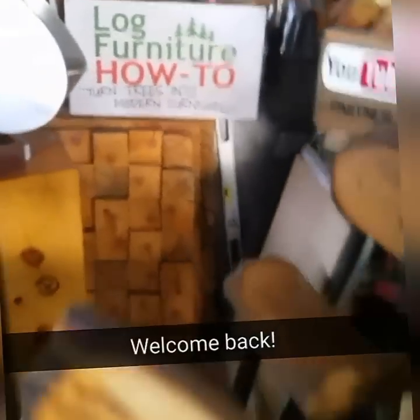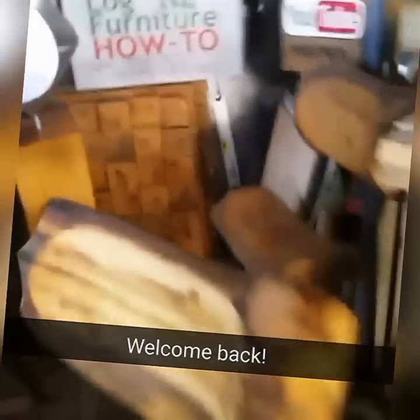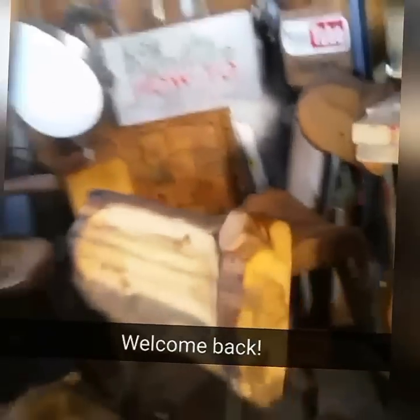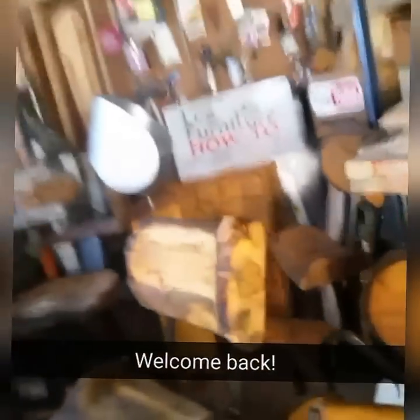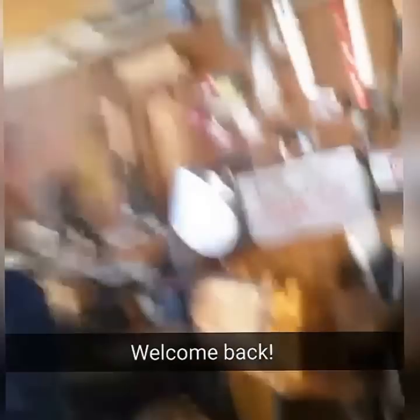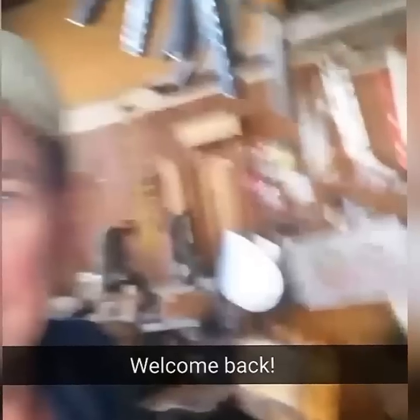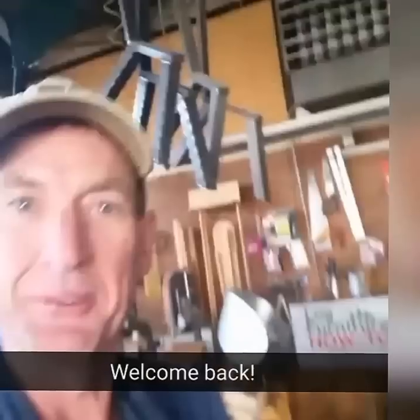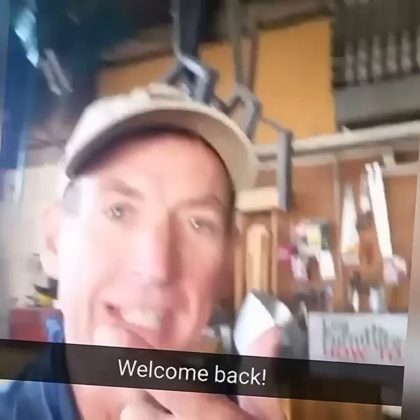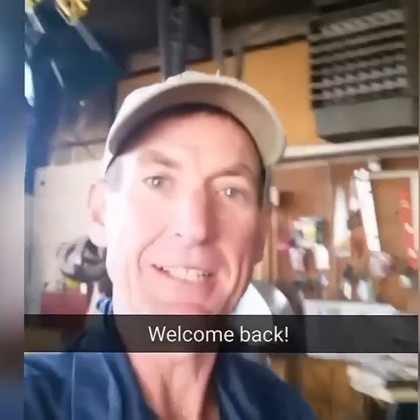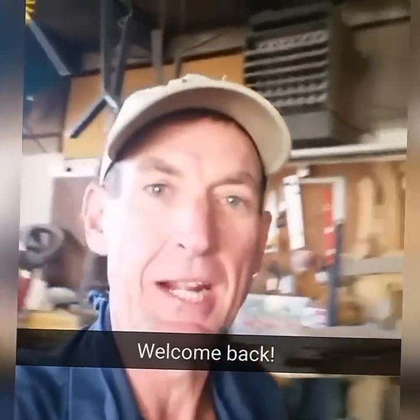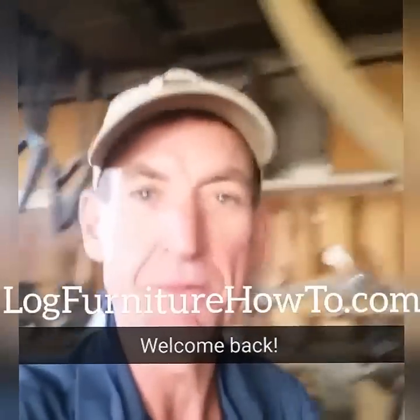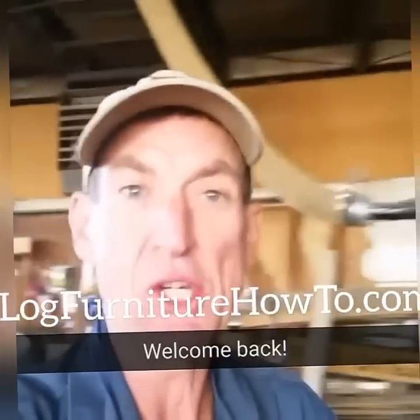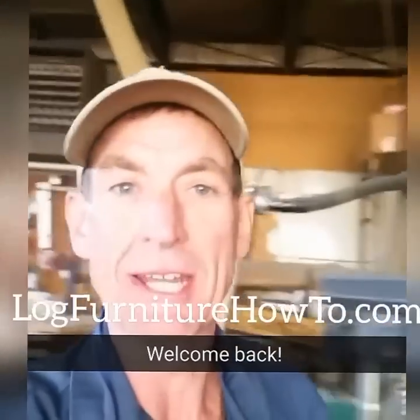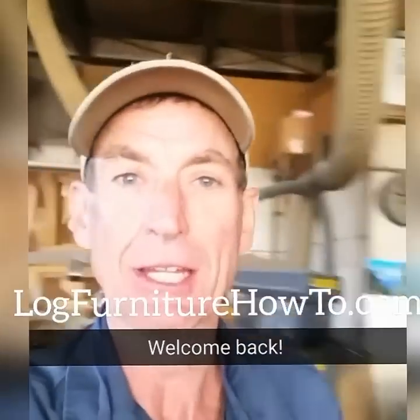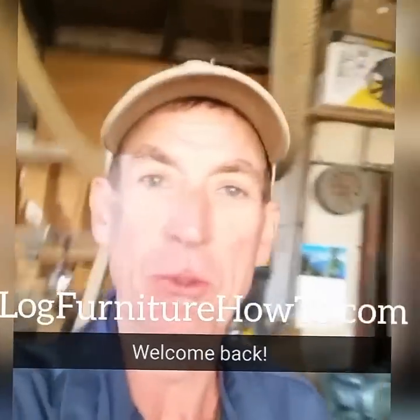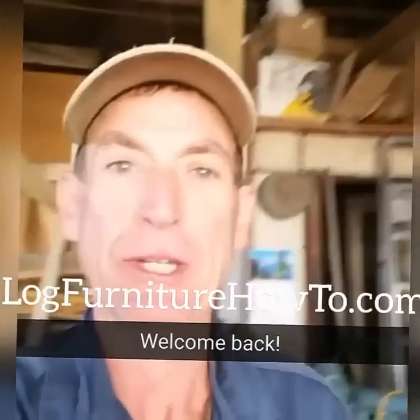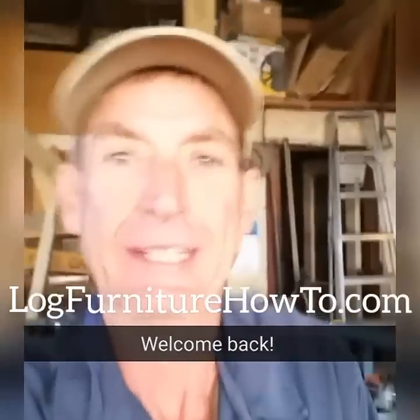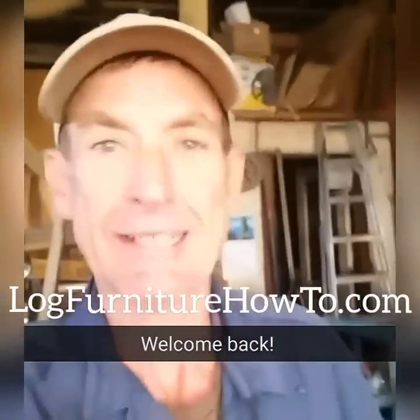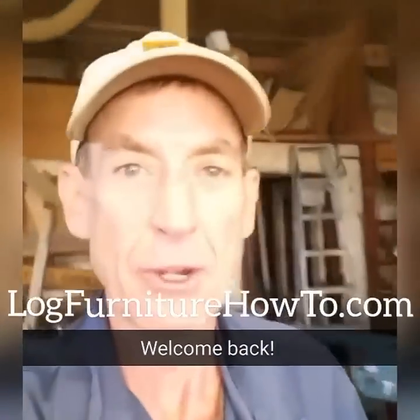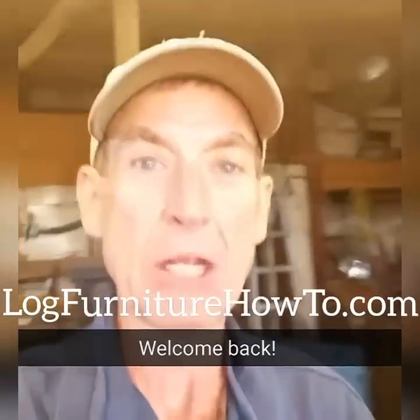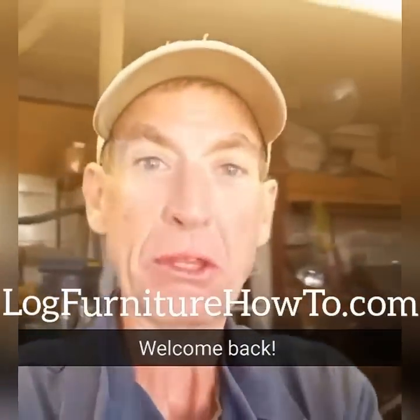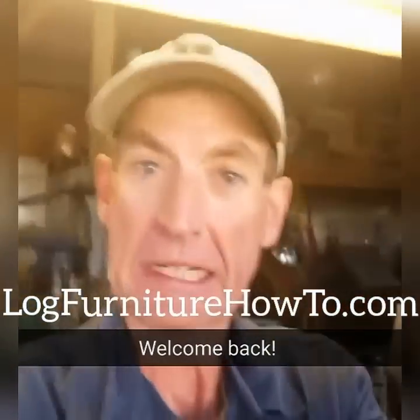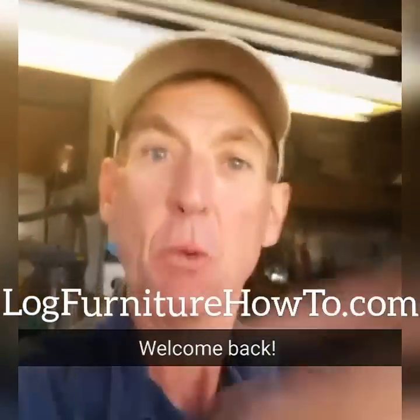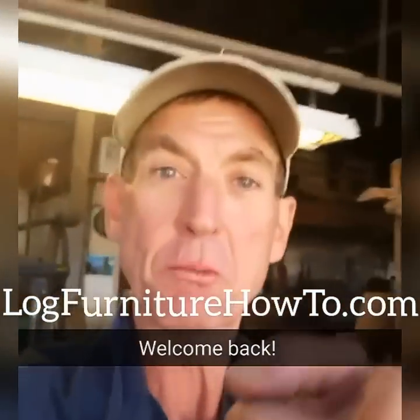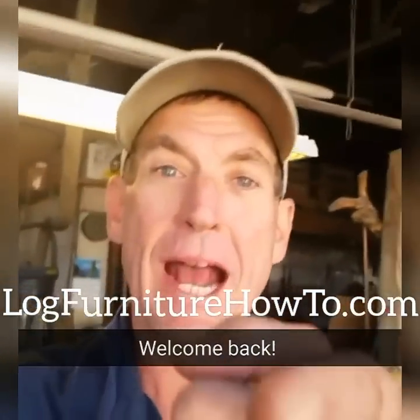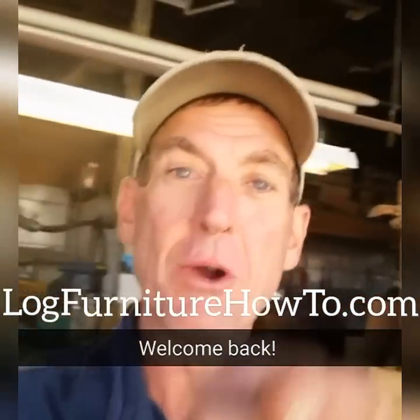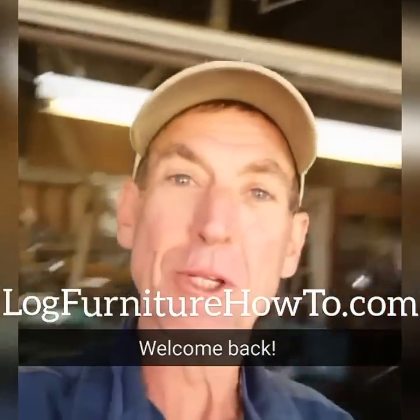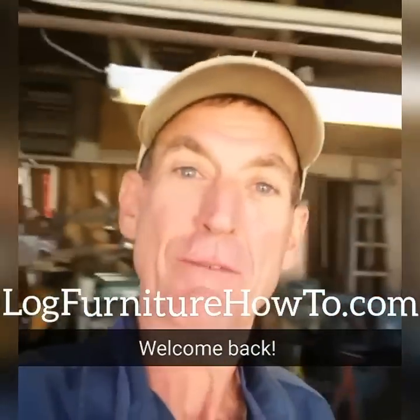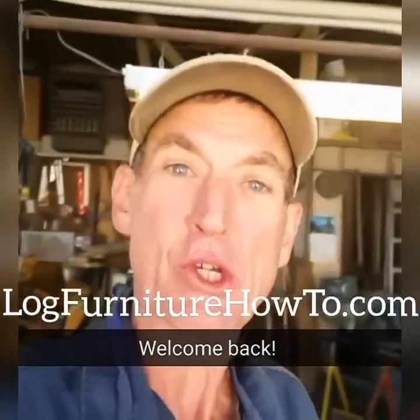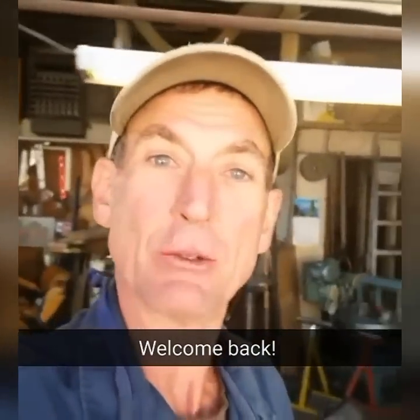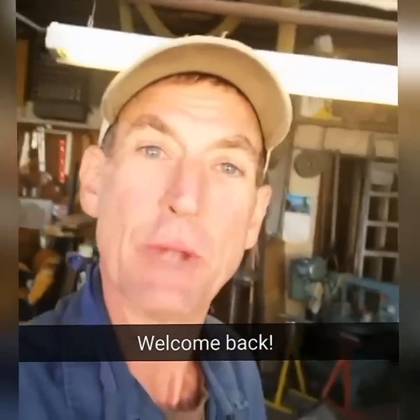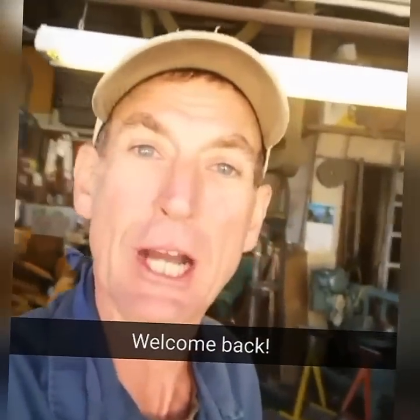Hey, what's up guys — we got to get out there and finish cutting that load, getting ready to go to the kiln. Welcome back, welcome to logfurniturehowto.com.